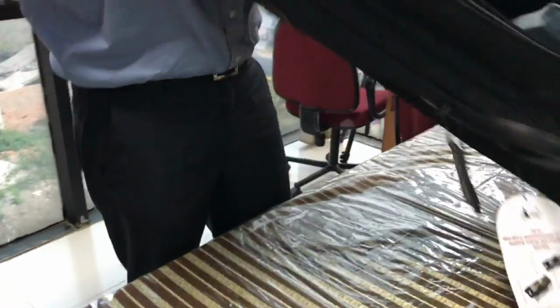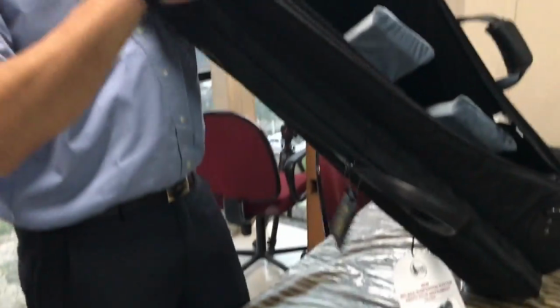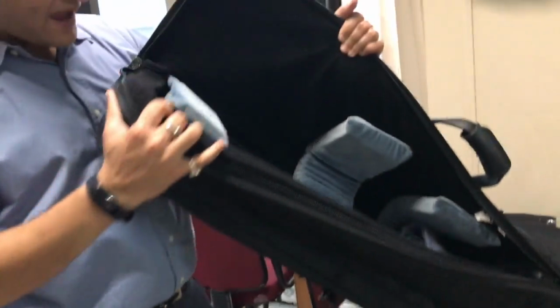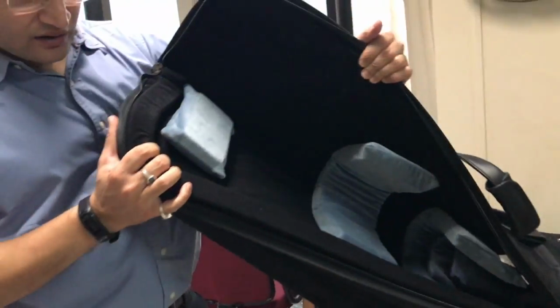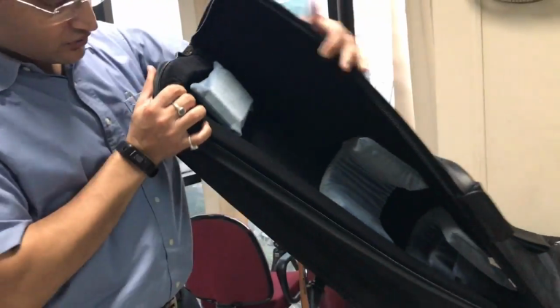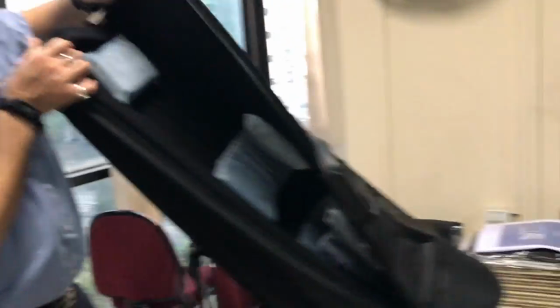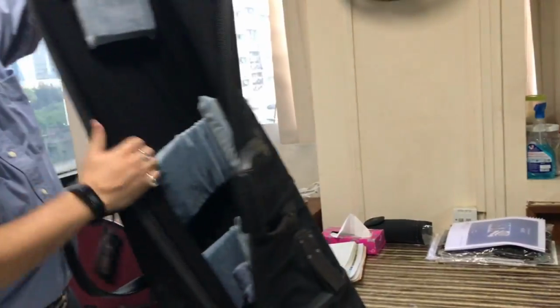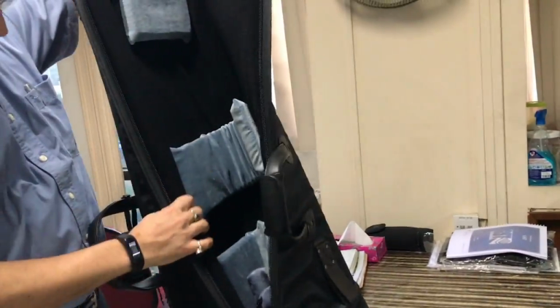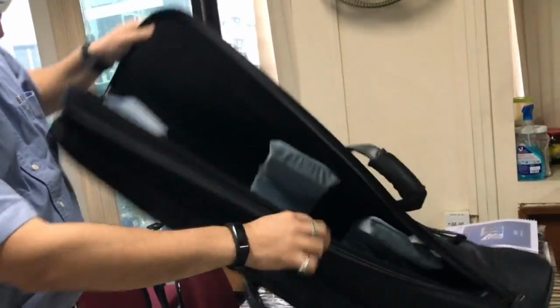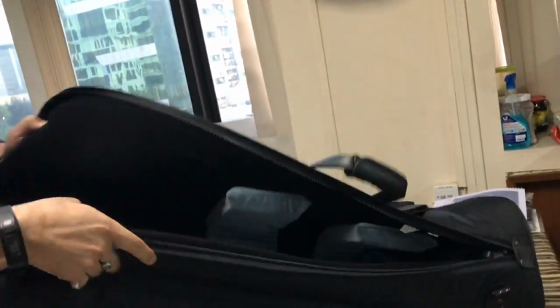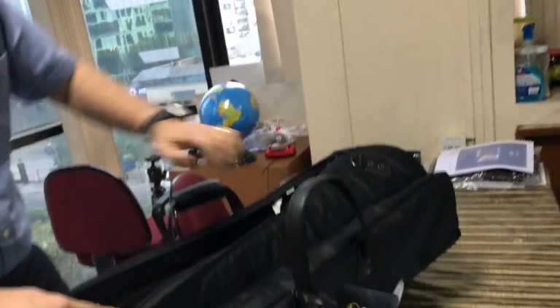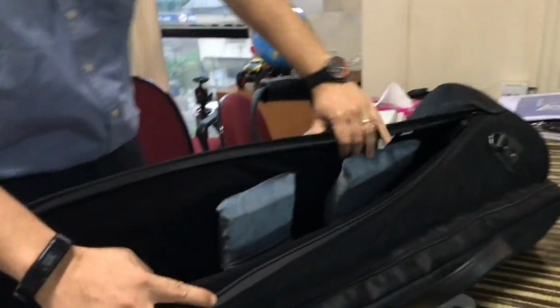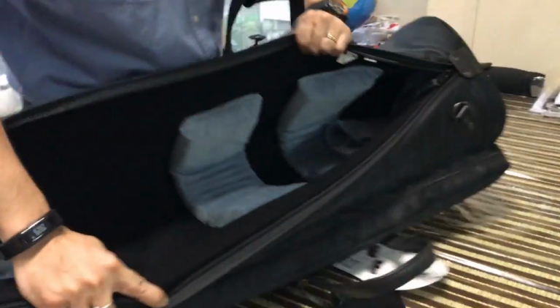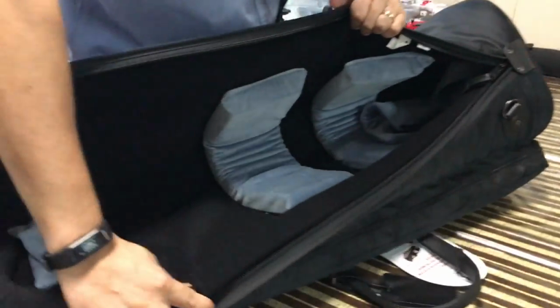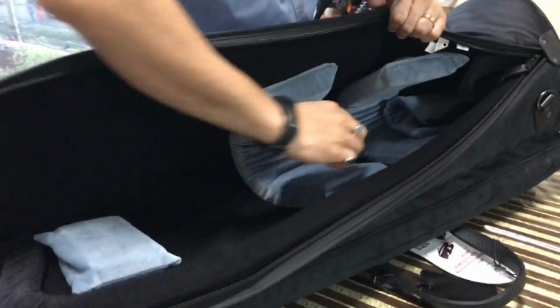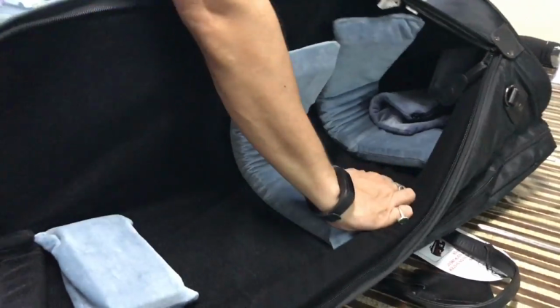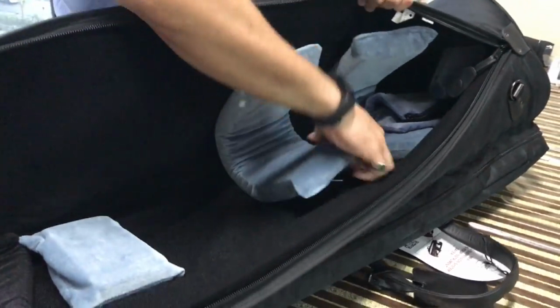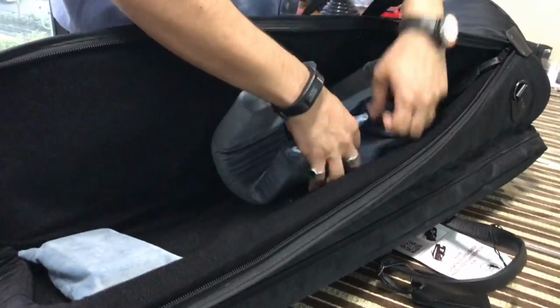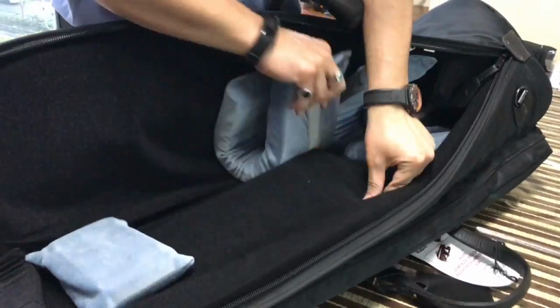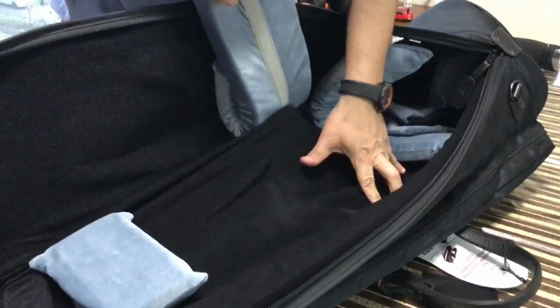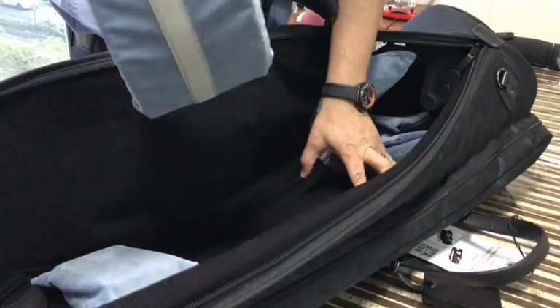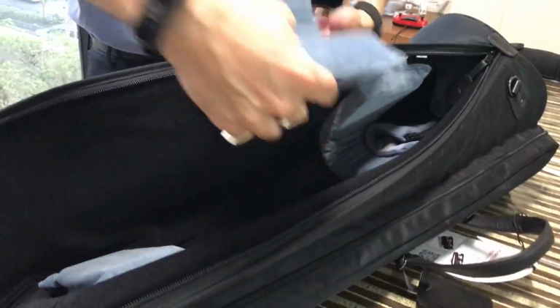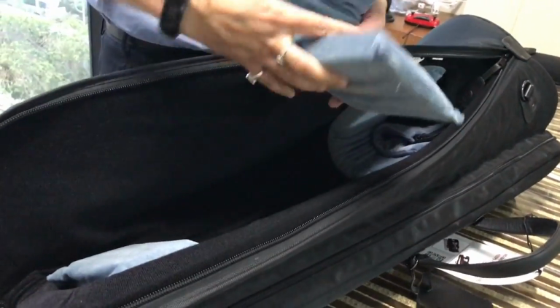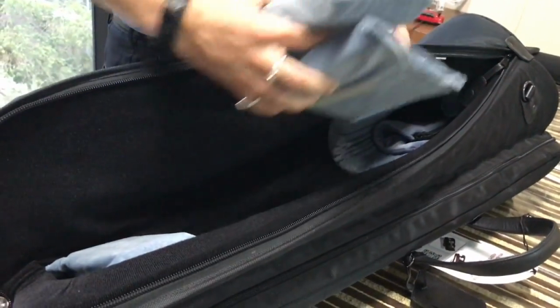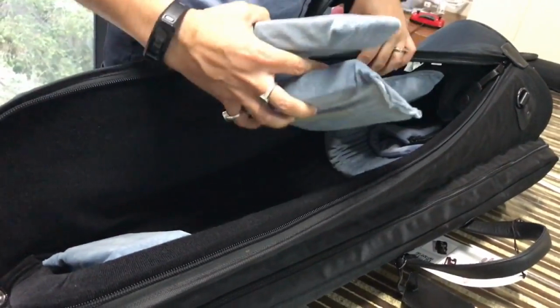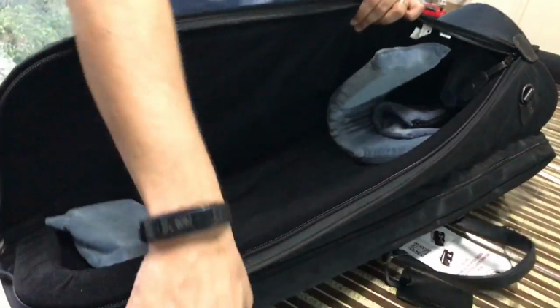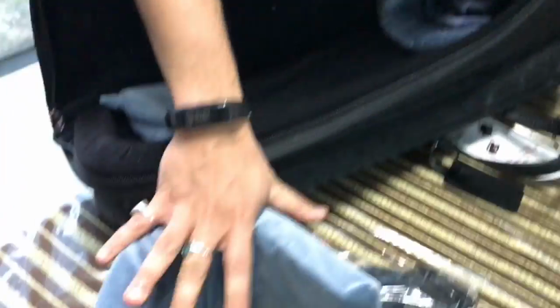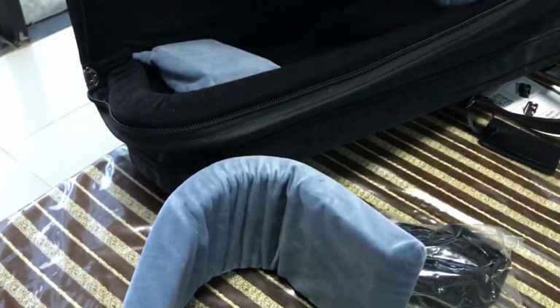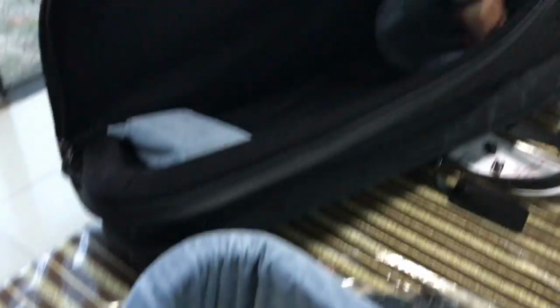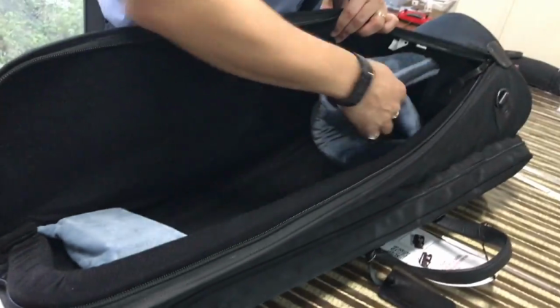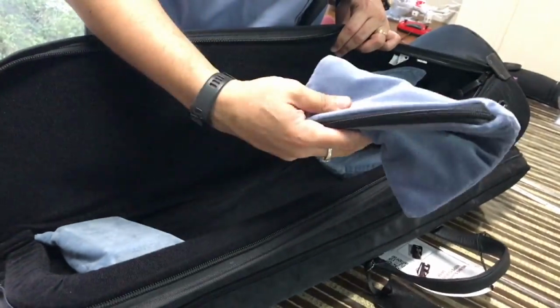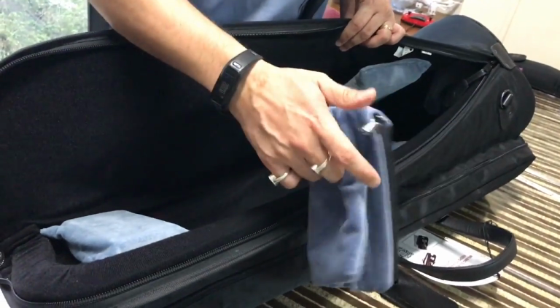Sometimes when you get the bag, you might have these pillows not set up. I'm just going to take off the pillows to show you. These bells are removable and can be adjusted to take care of your horn so it doesn't move.